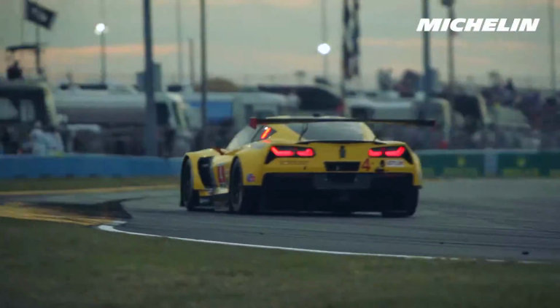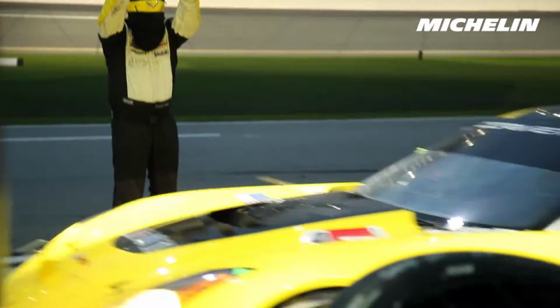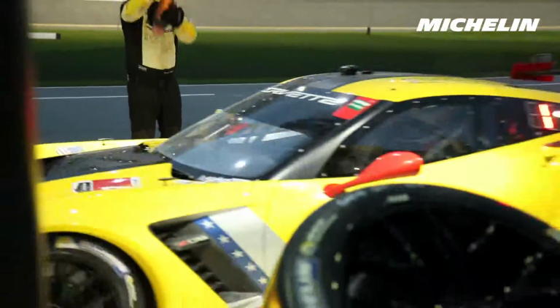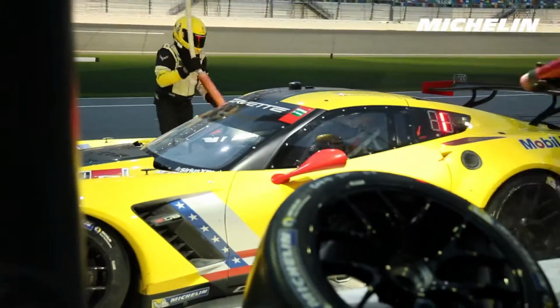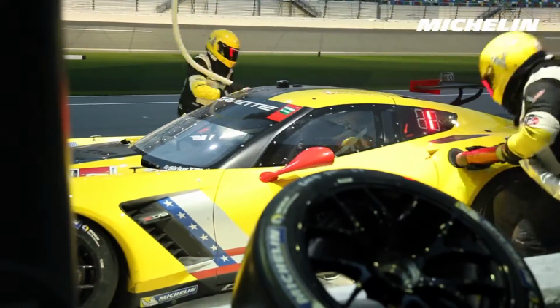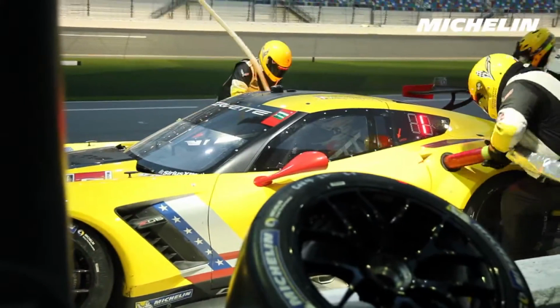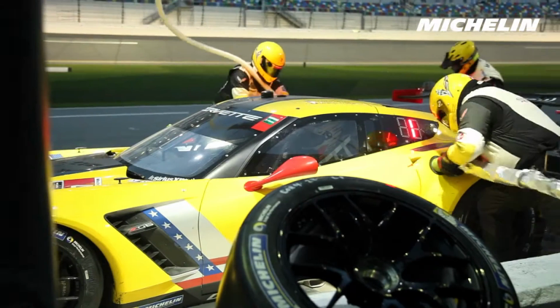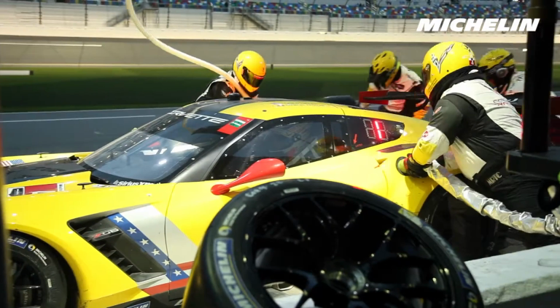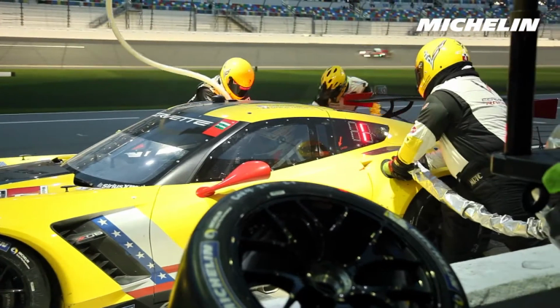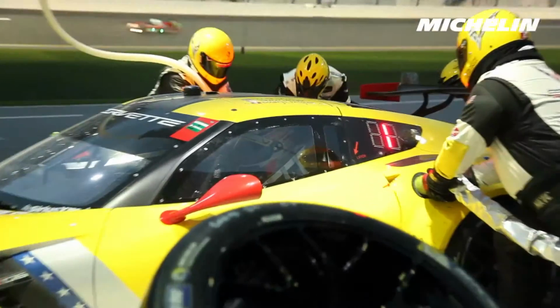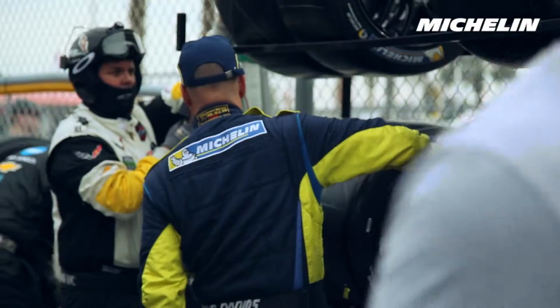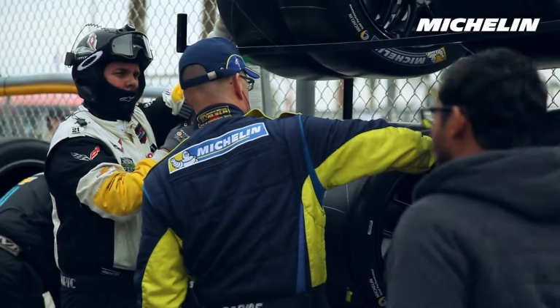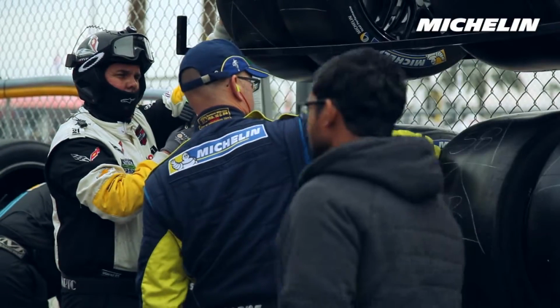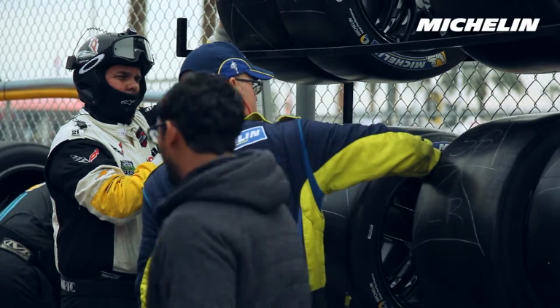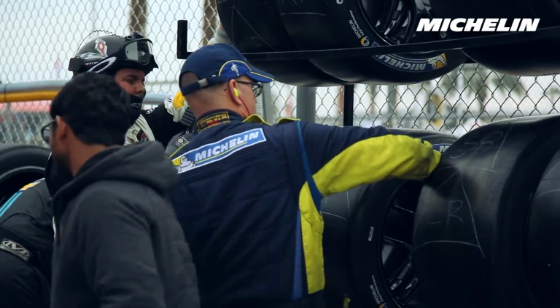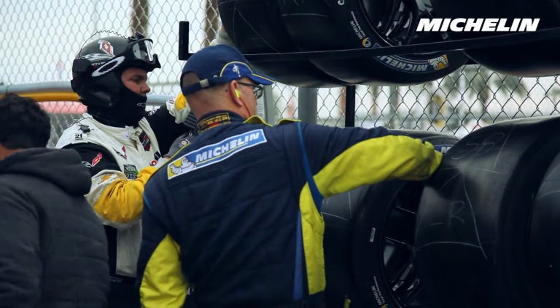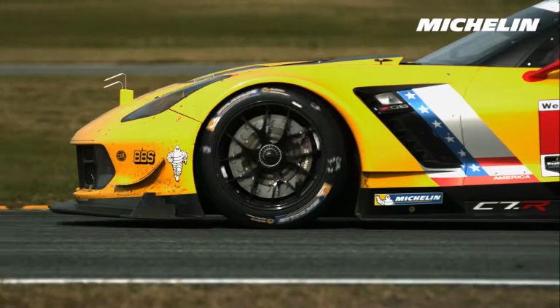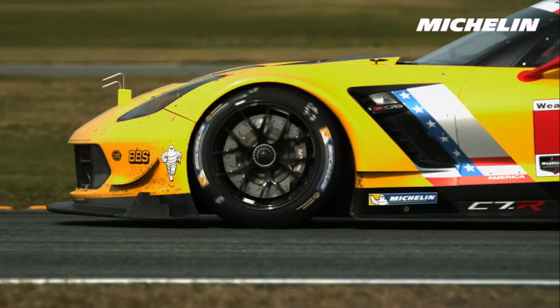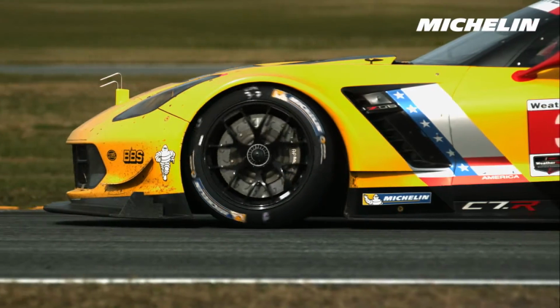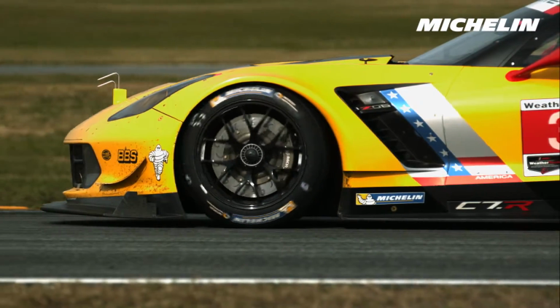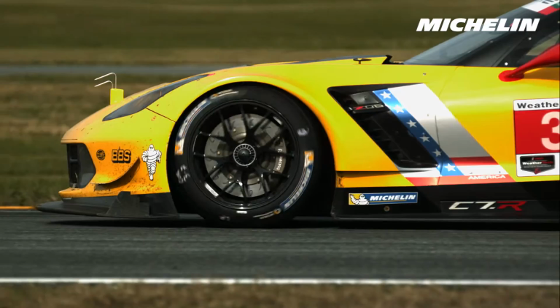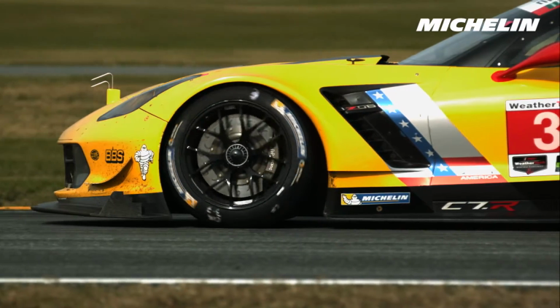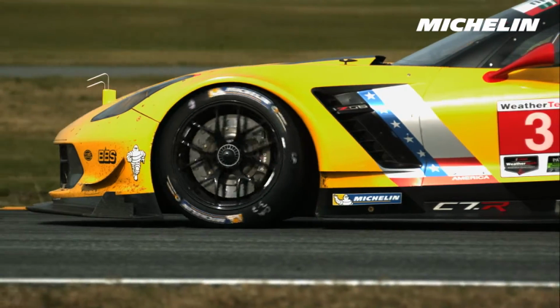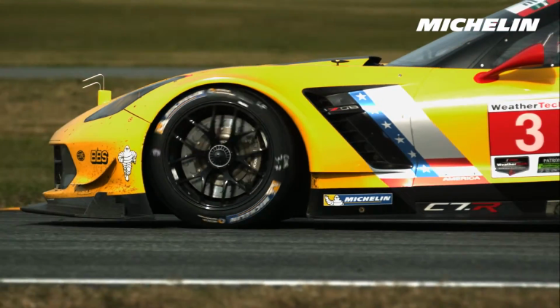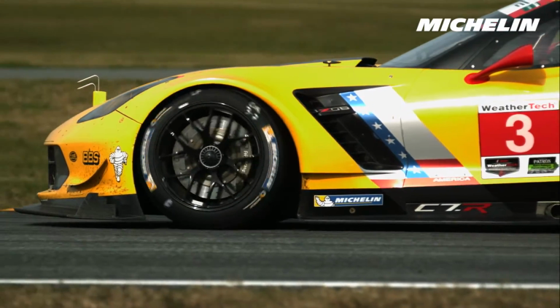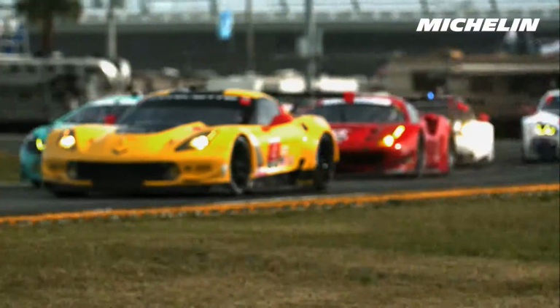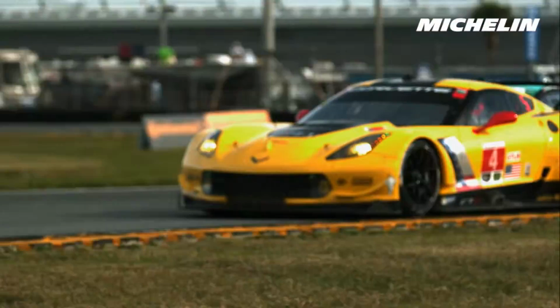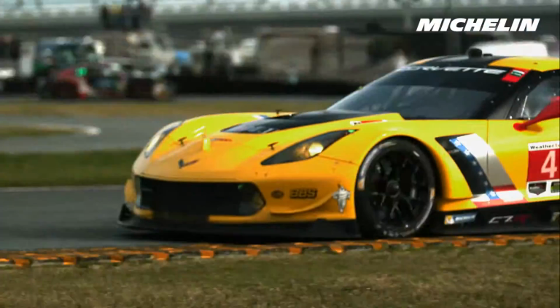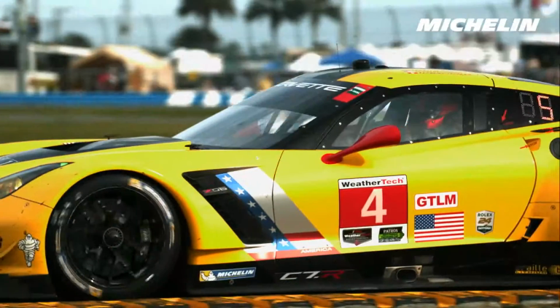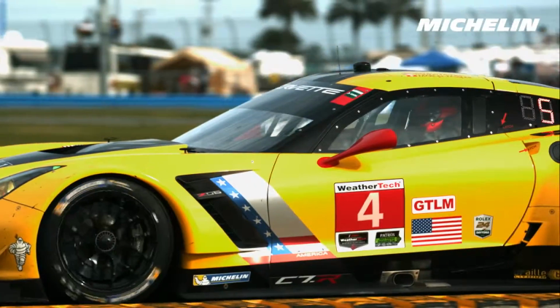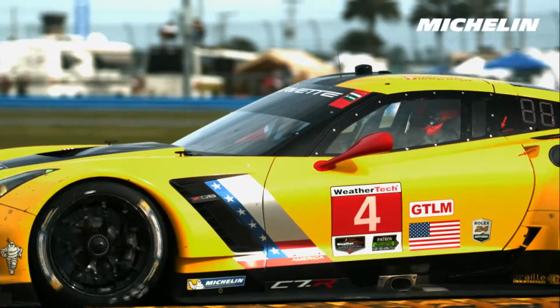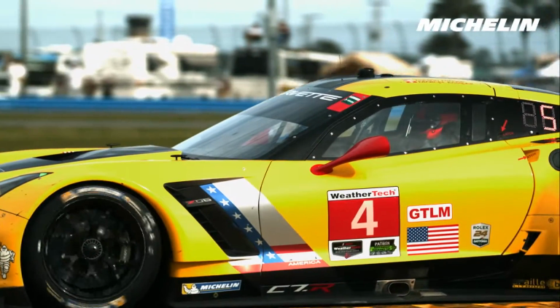We have more downforce for sure, but we've obviously been working a lot with Michelin to develop tires to suit this new car. Comparing last year's tire to this year's tire, we definitely made a nice improvement for our Corvette.